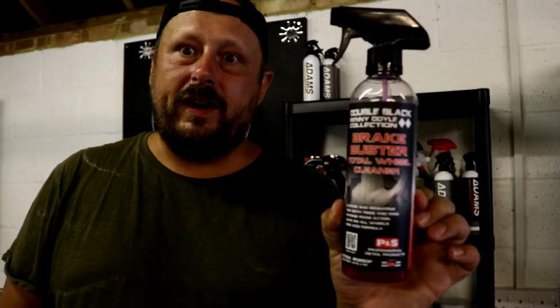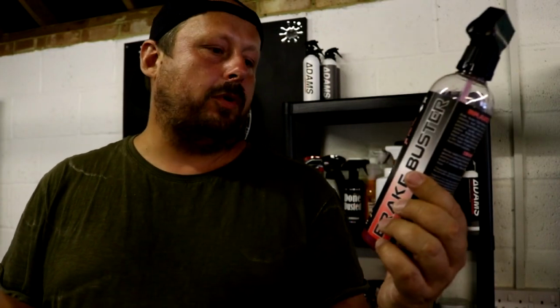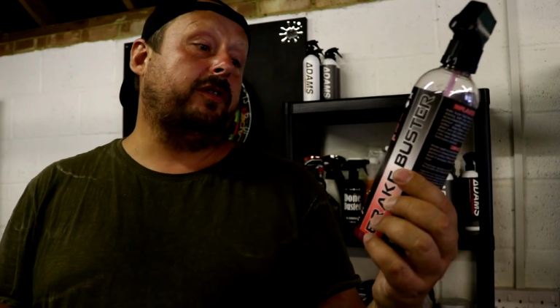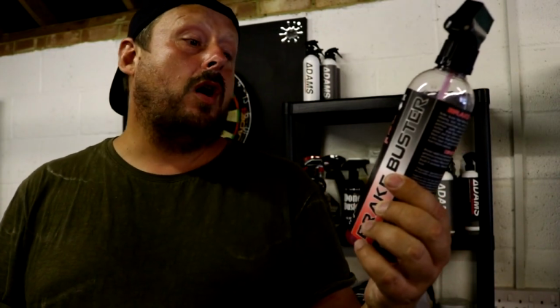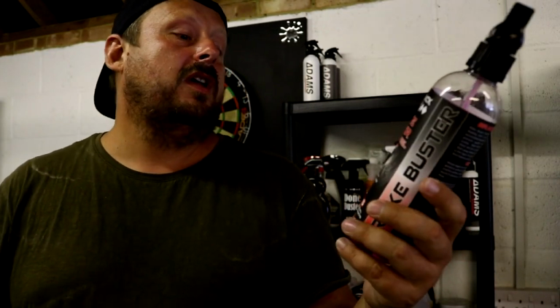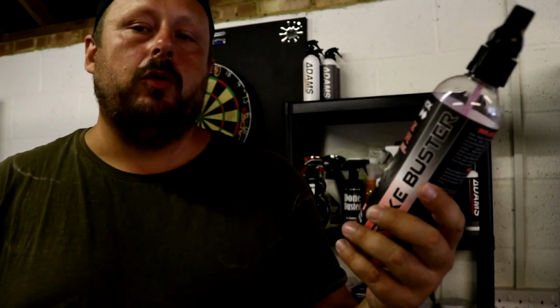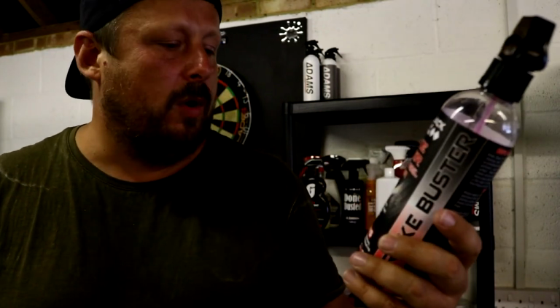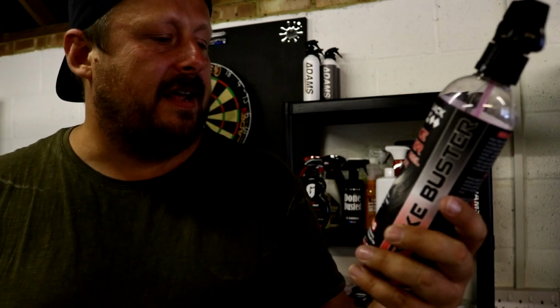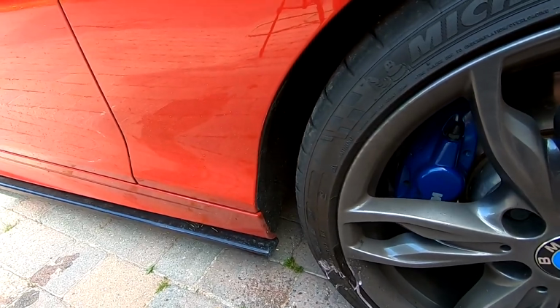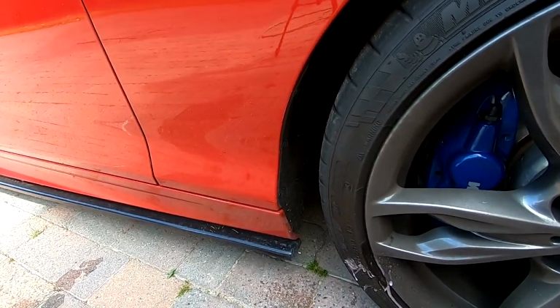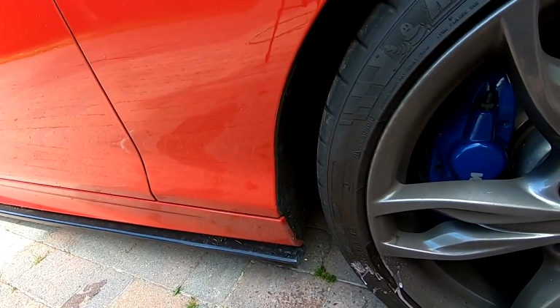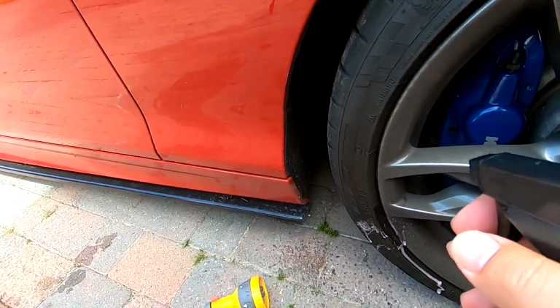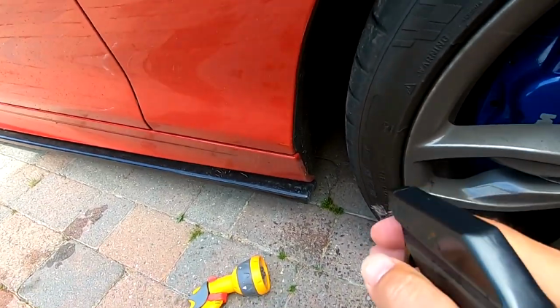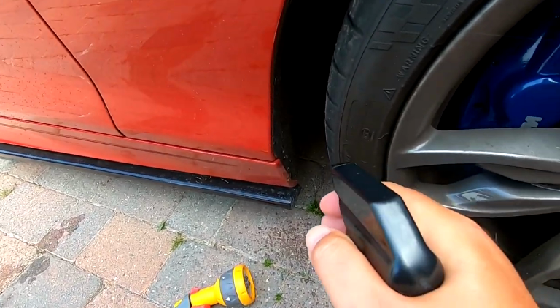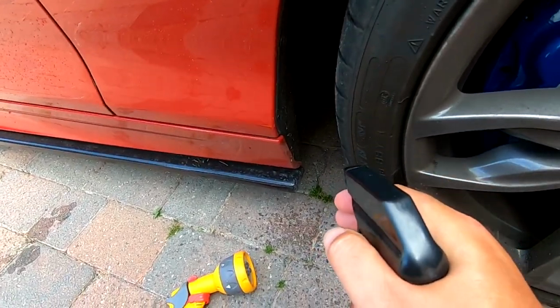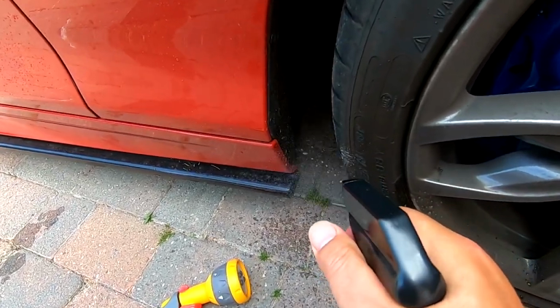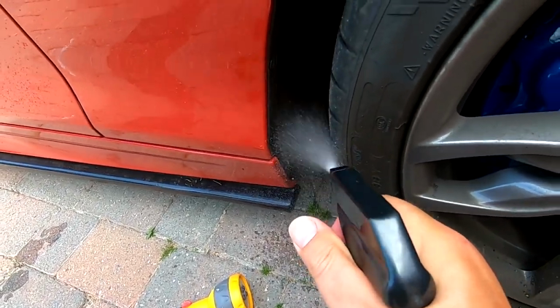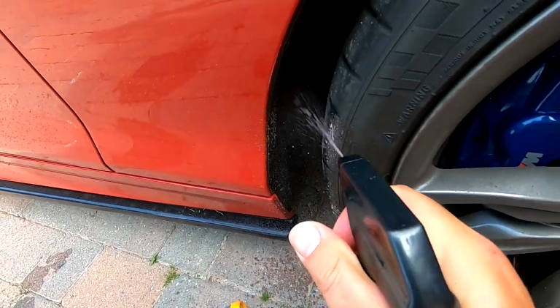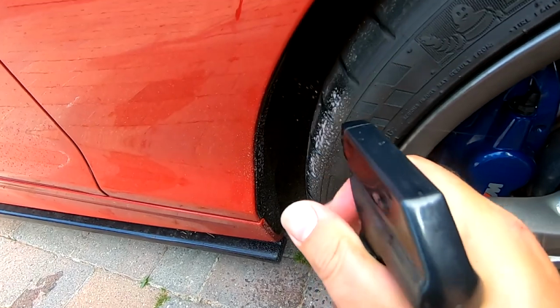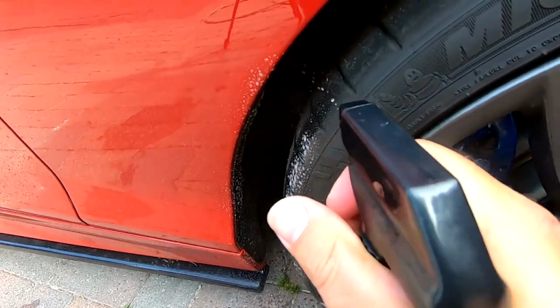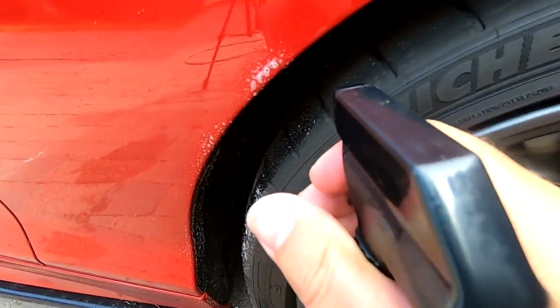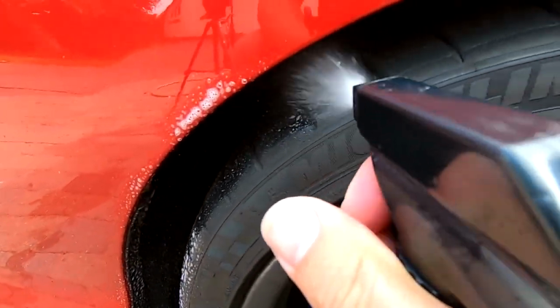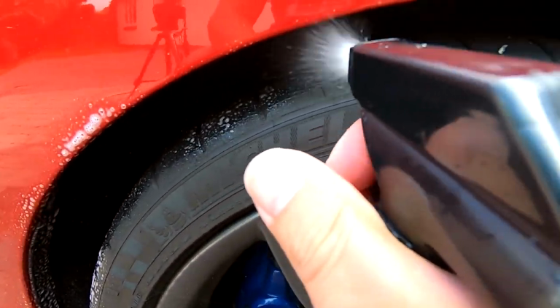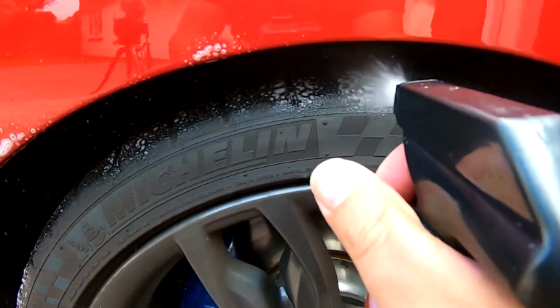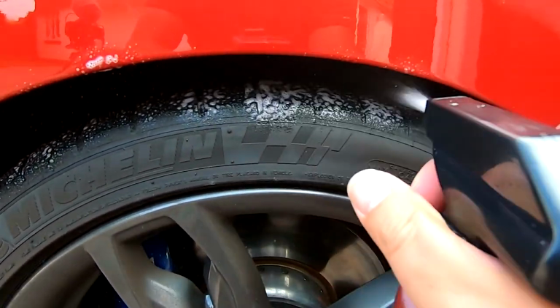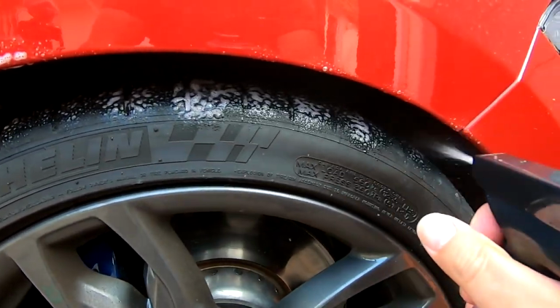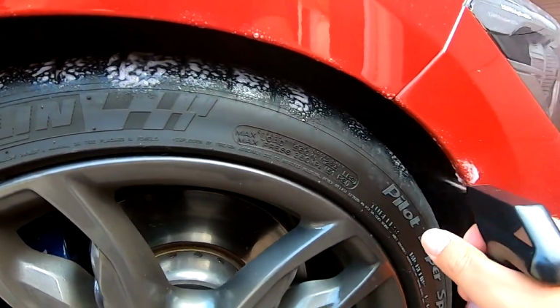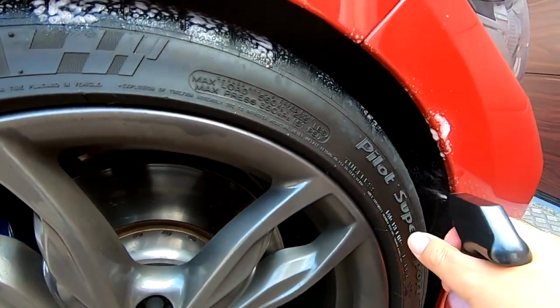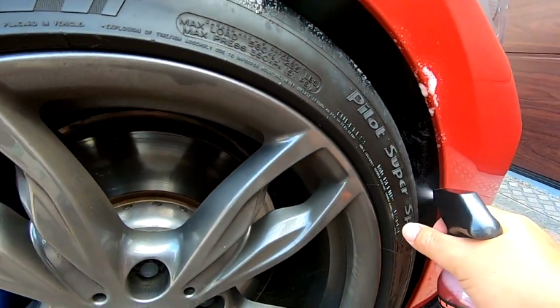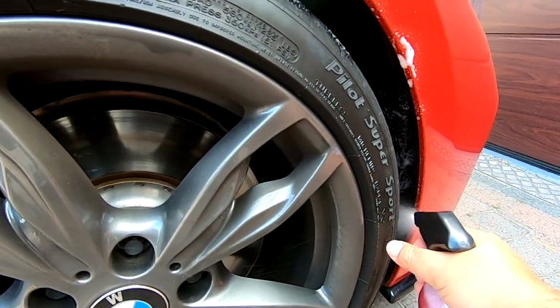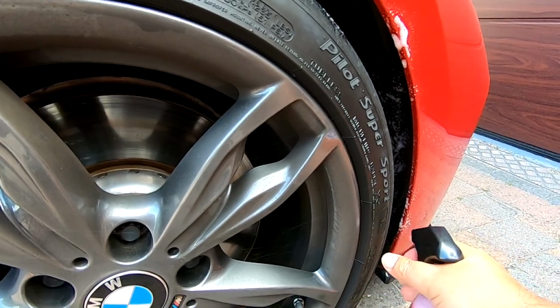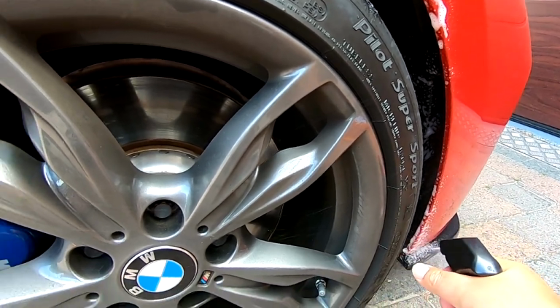What is this product? It's a wheel cleaner — obviously for wheels and tires. It cleans and brightens, has intensive foam action, is safe on all wheels, and has a non-acidic formula.